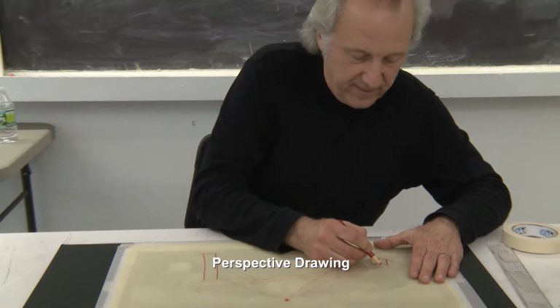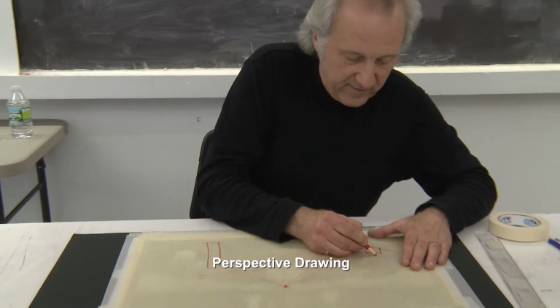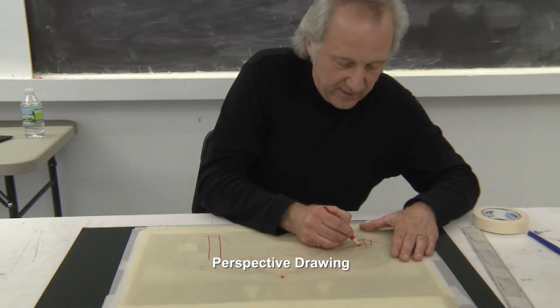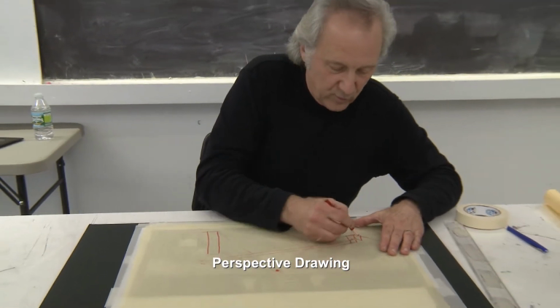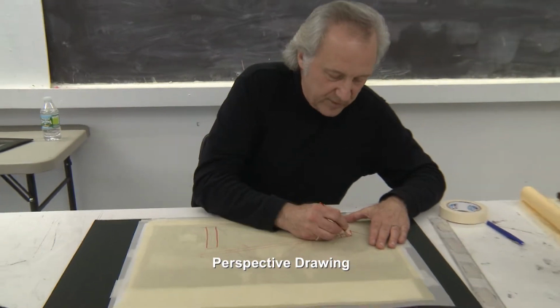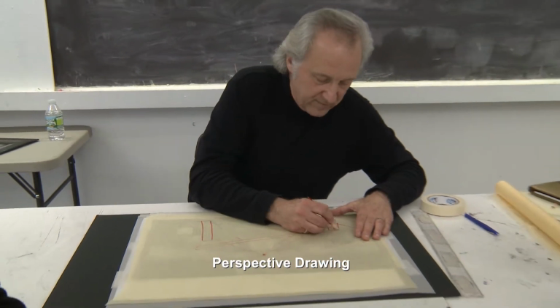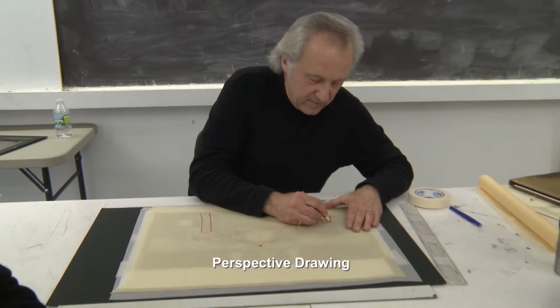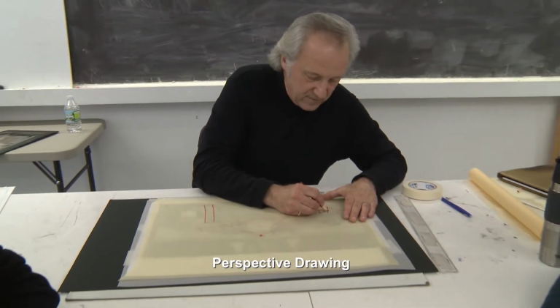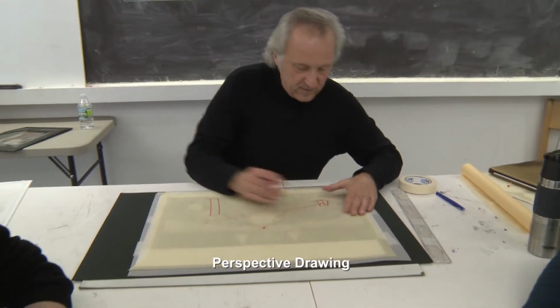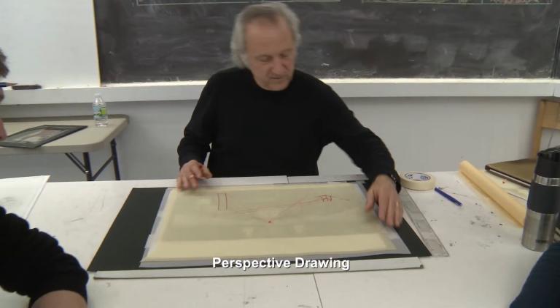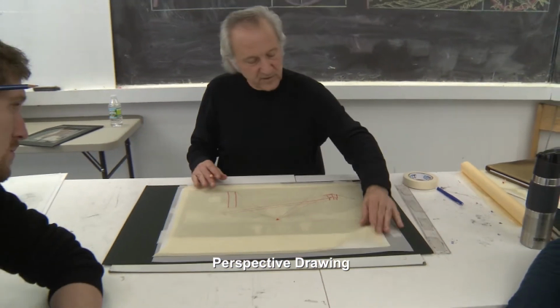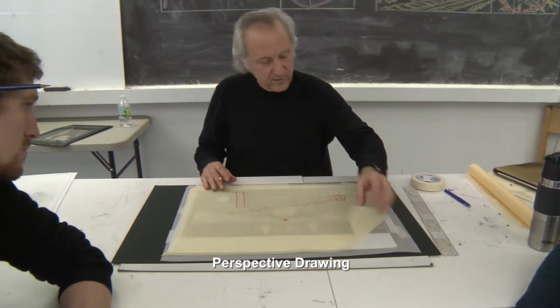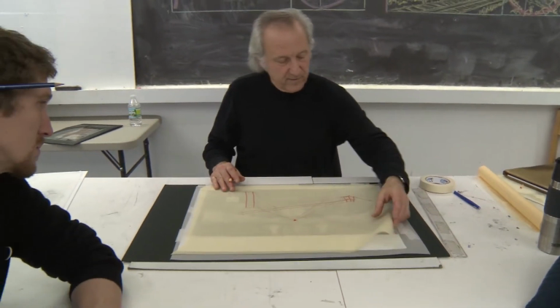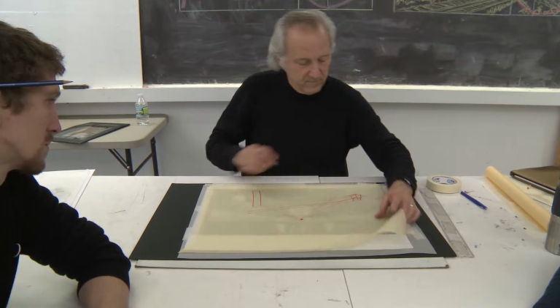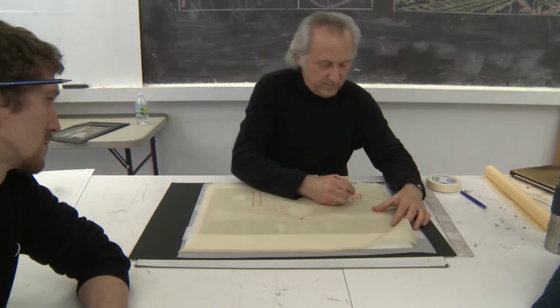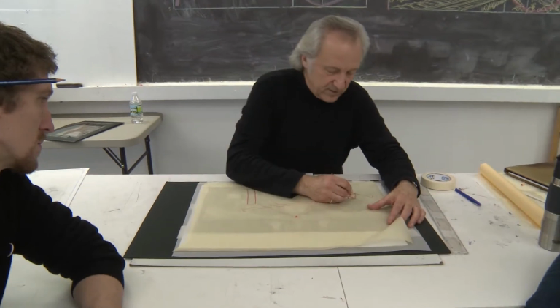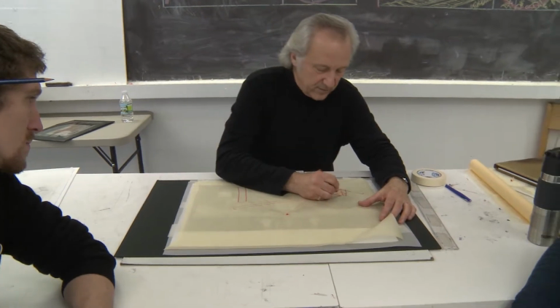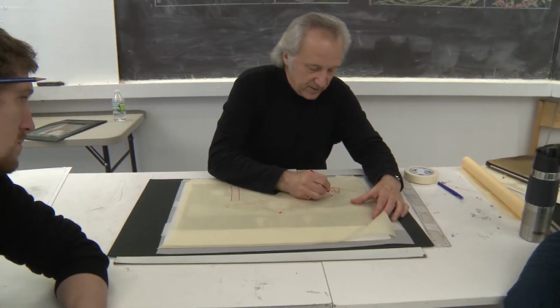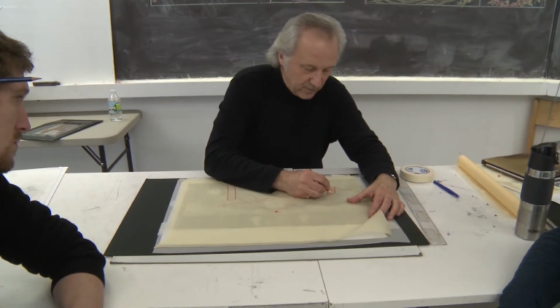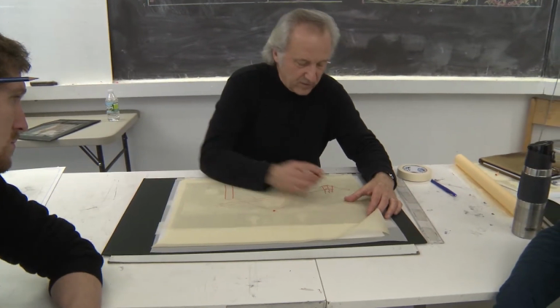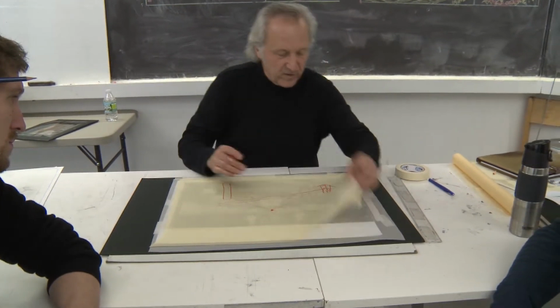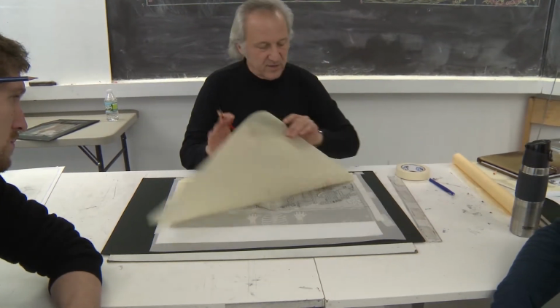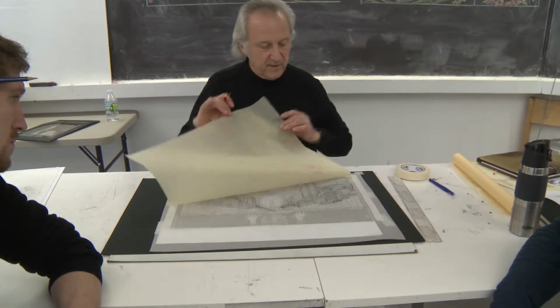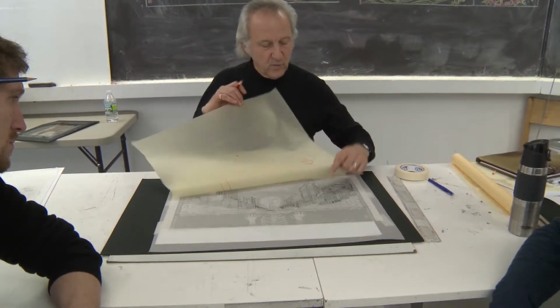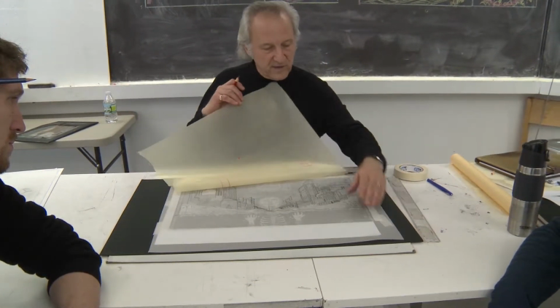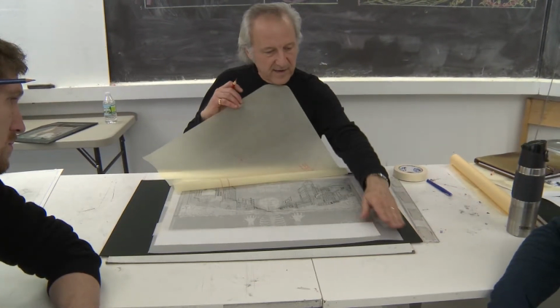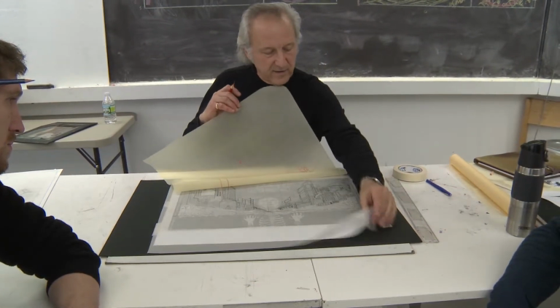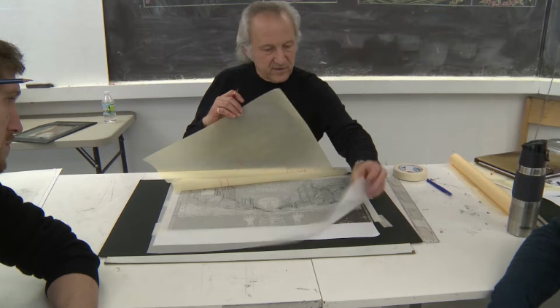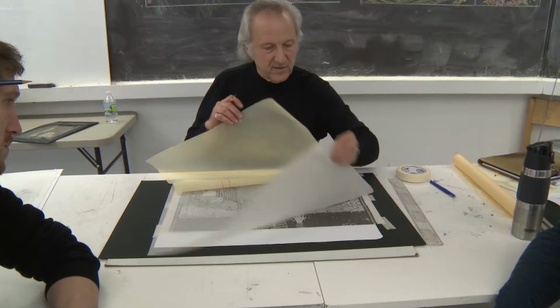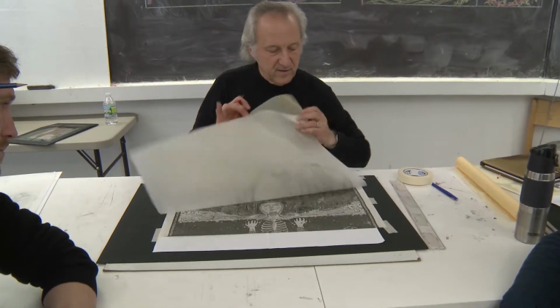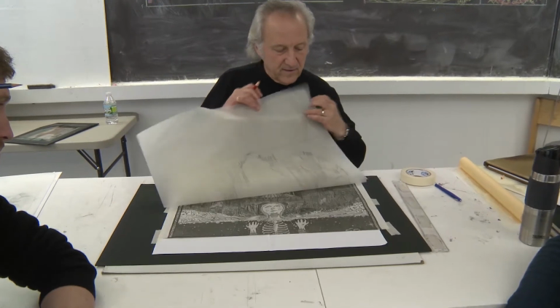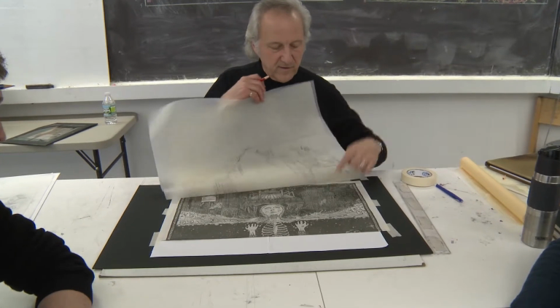Then we have accurate two-point perspective. It's a minor thing, but when you look at the overall drawing, it's something that will stand out as an error.